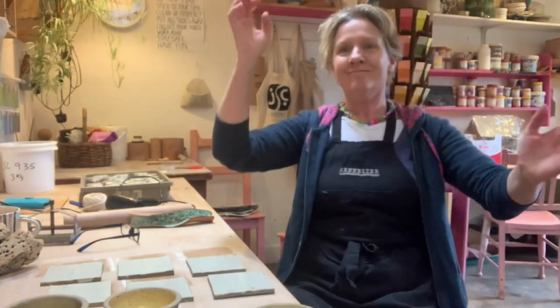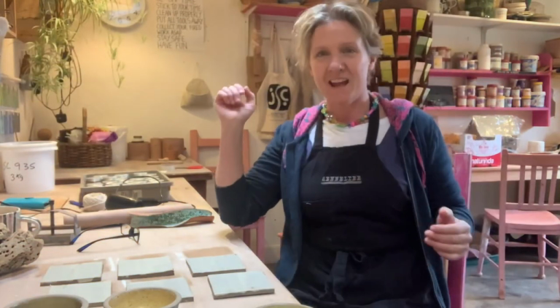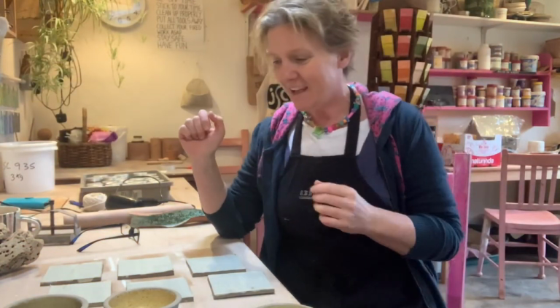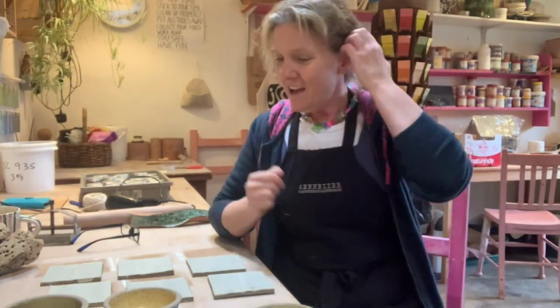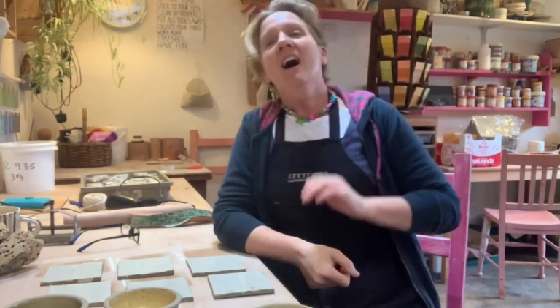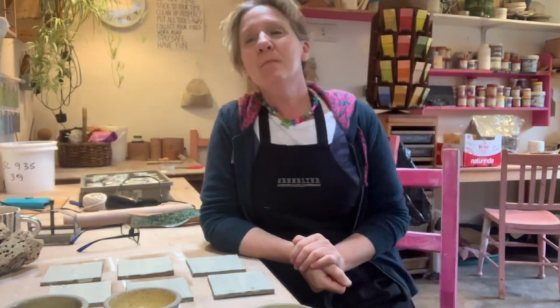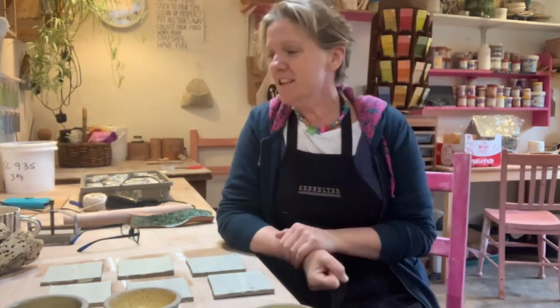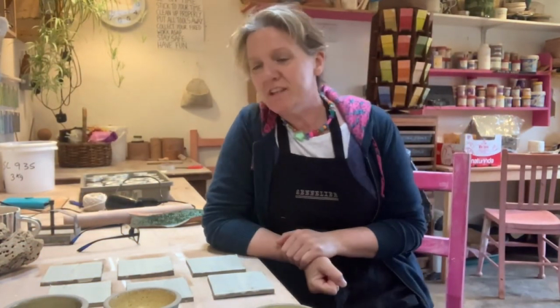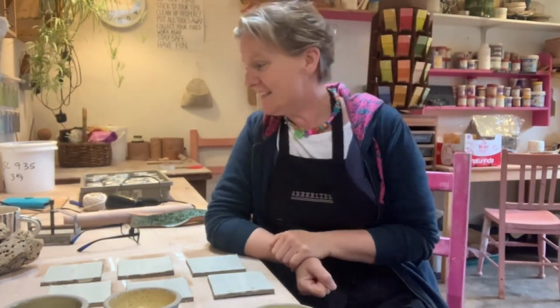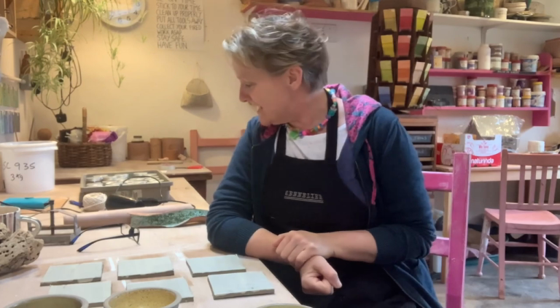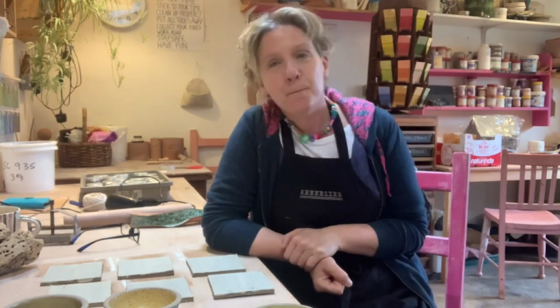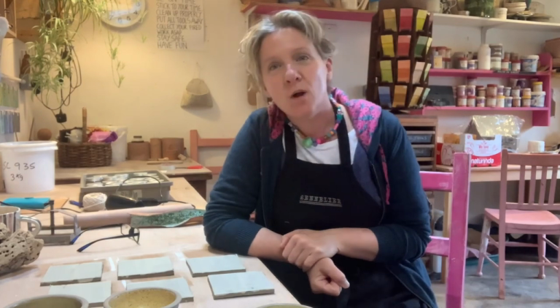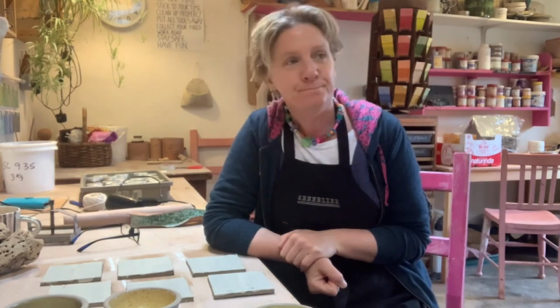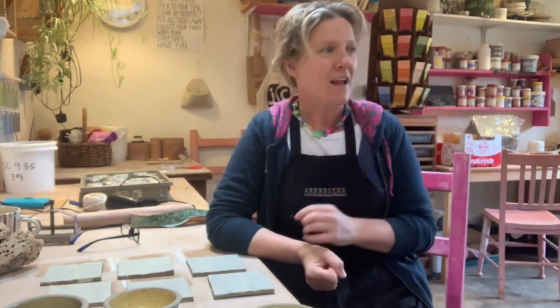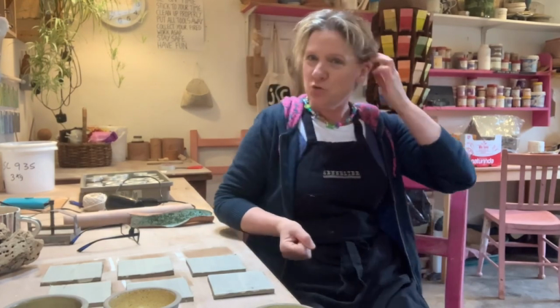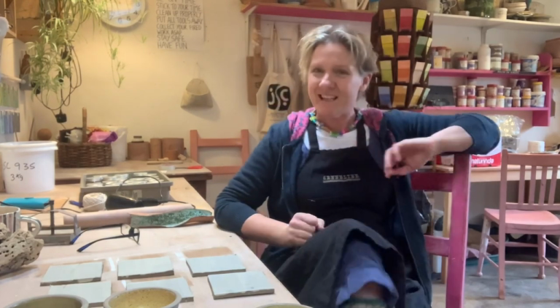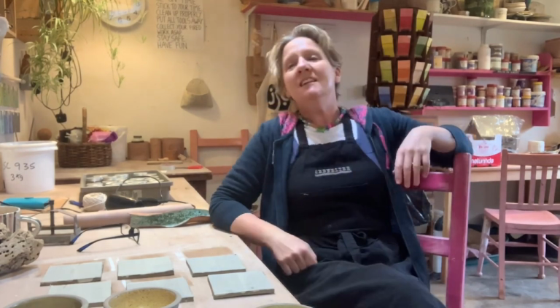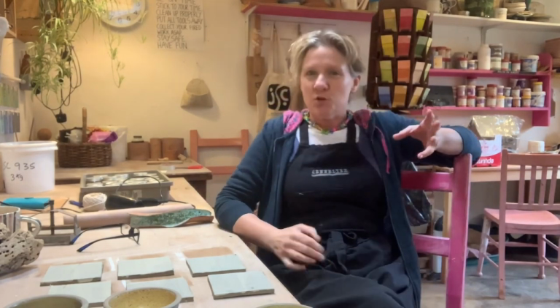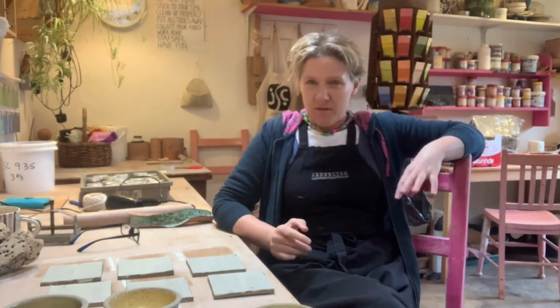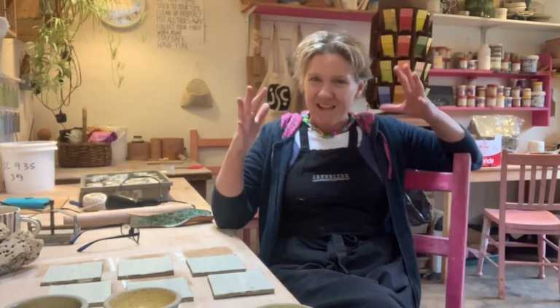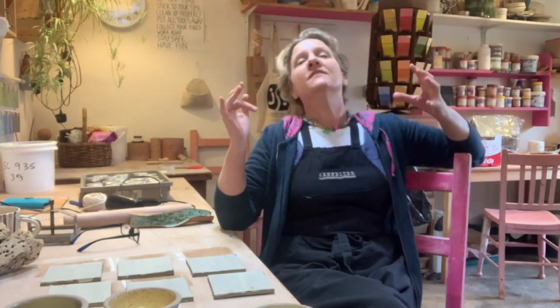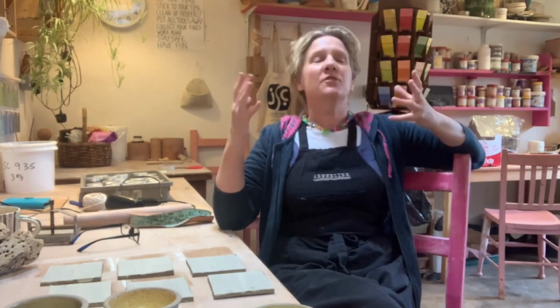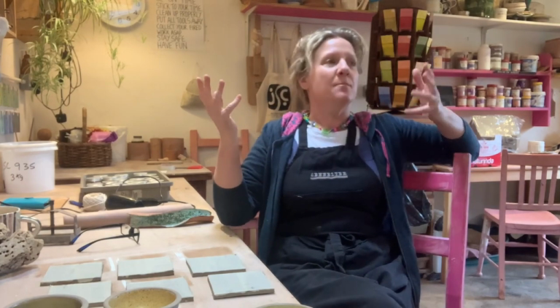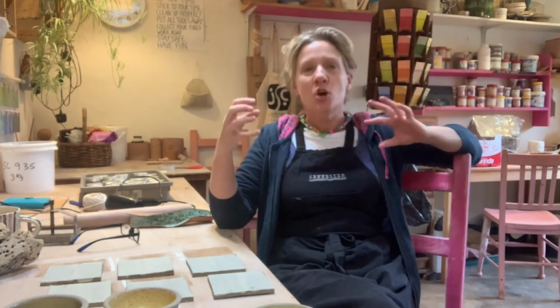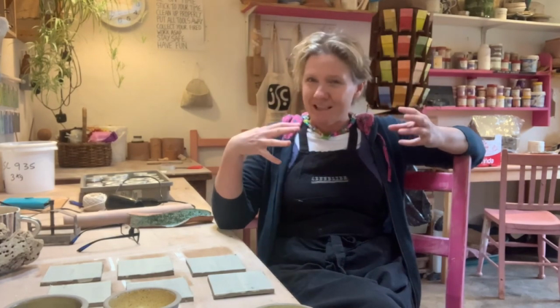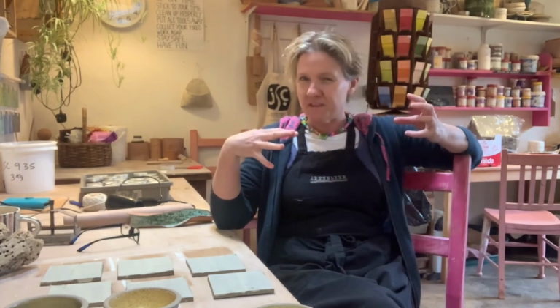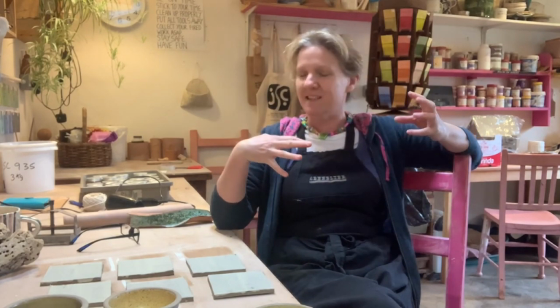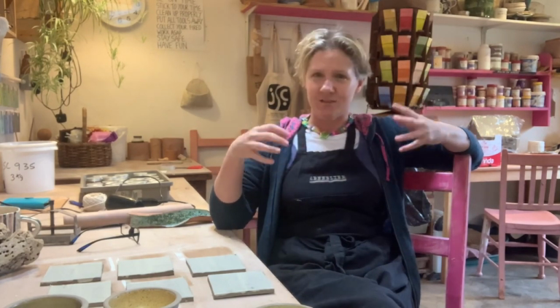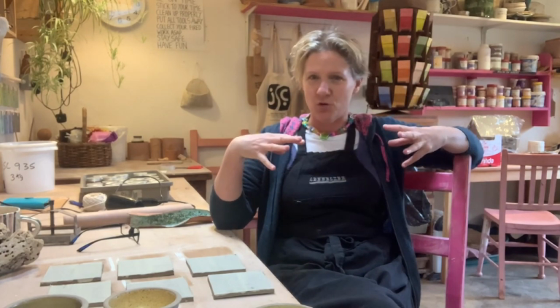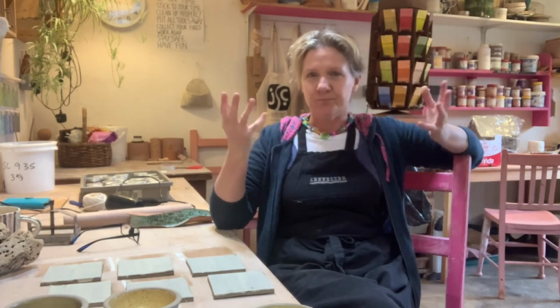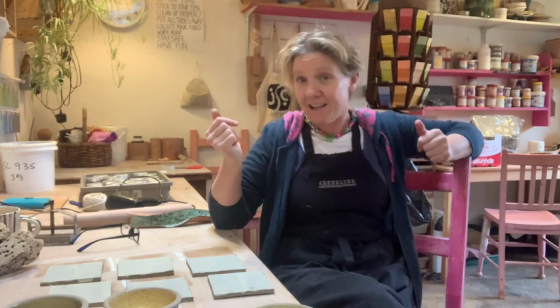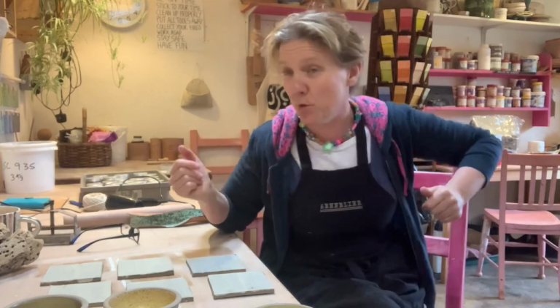Hi there. I was going to talk to you today about creating eroded-looking surfaces on your clay and pottery.